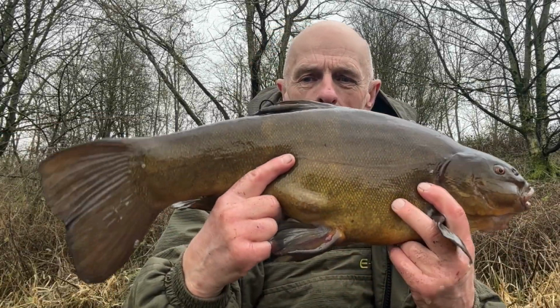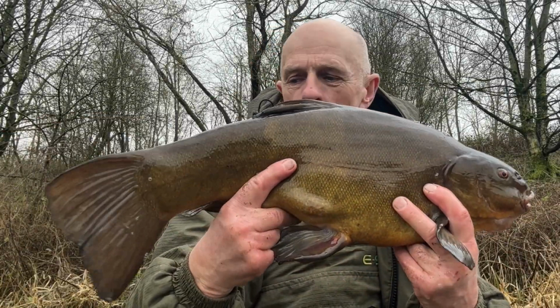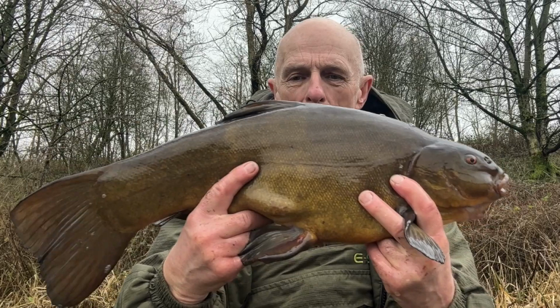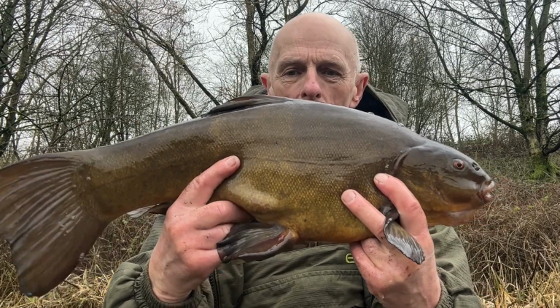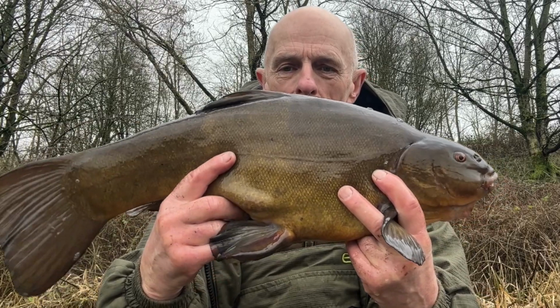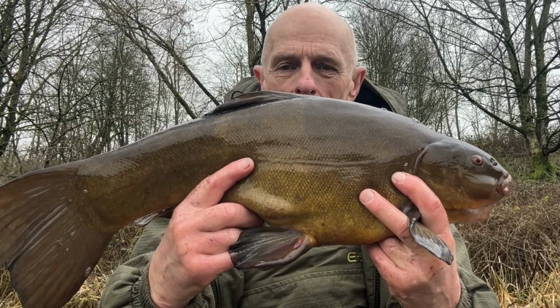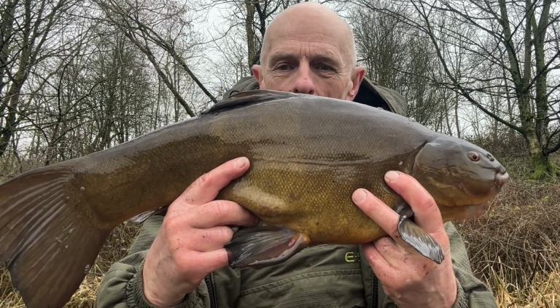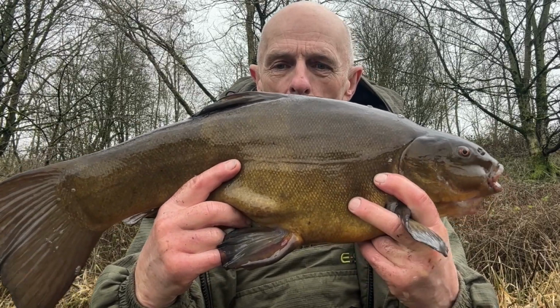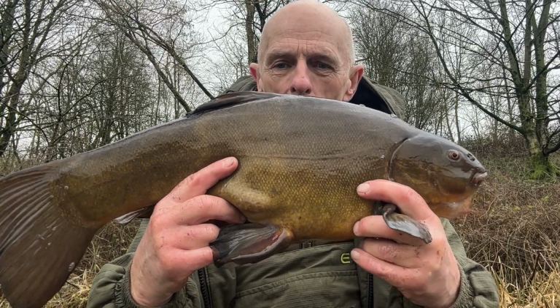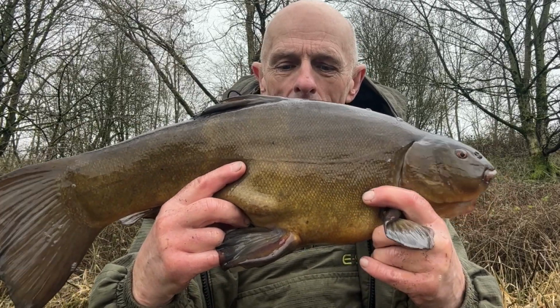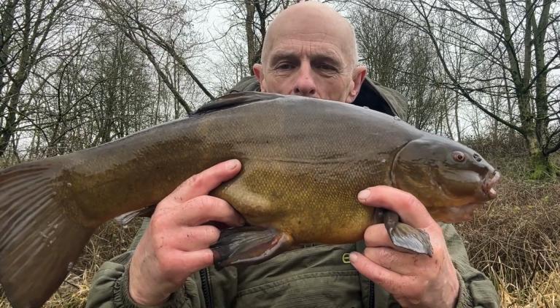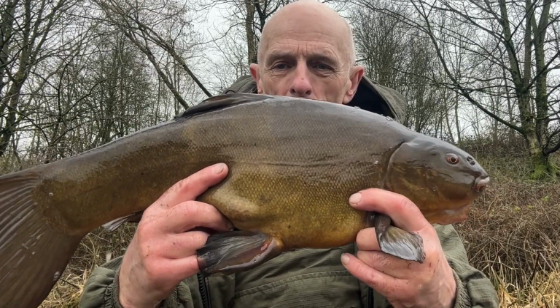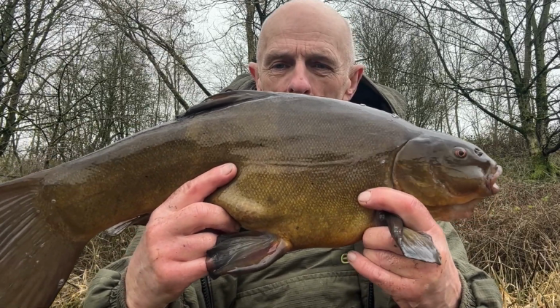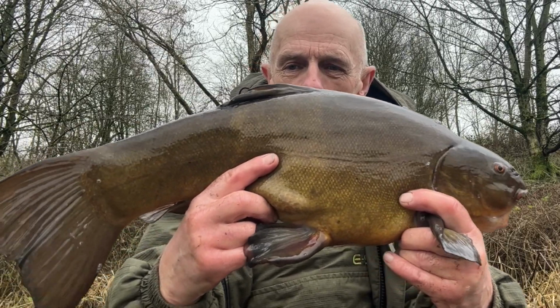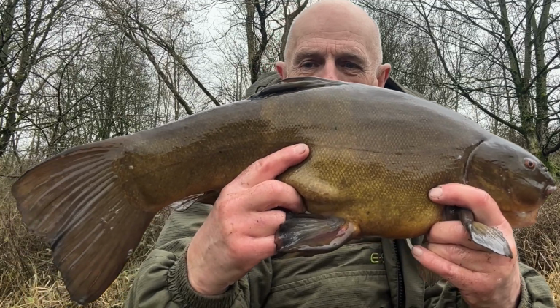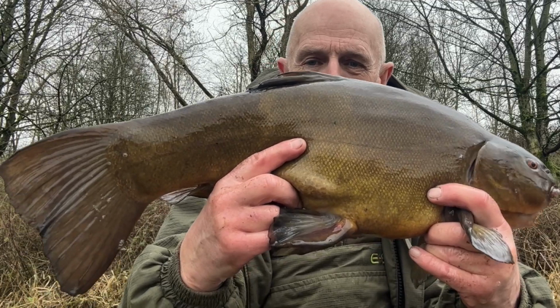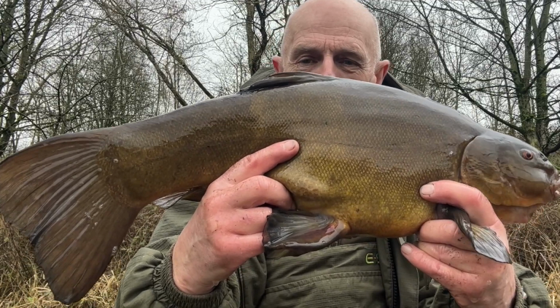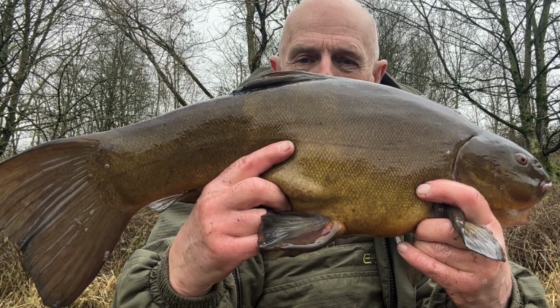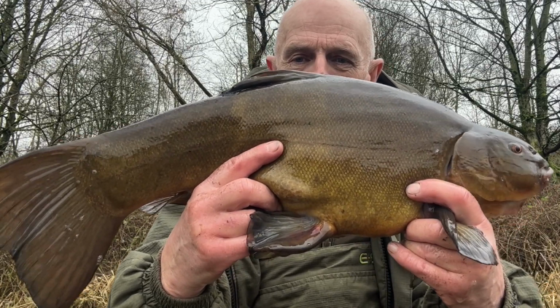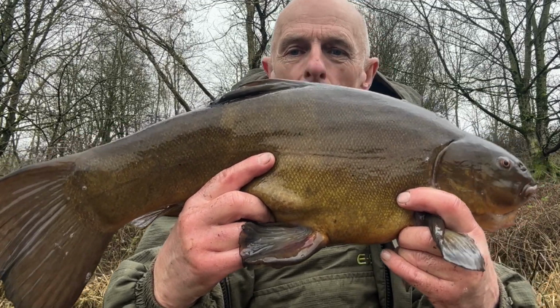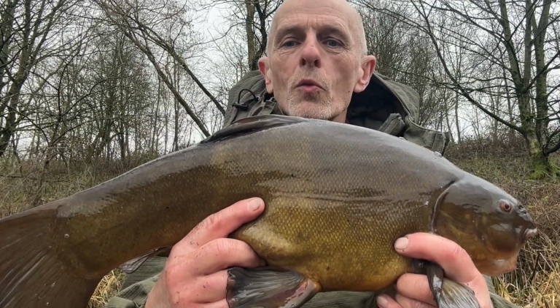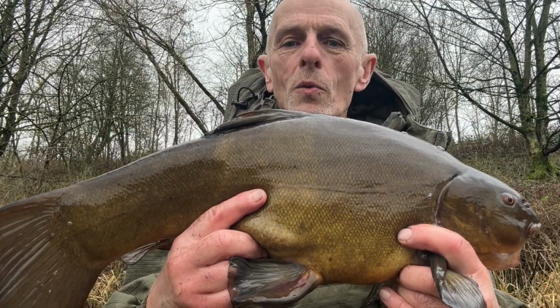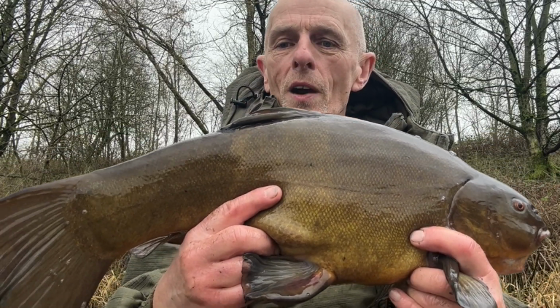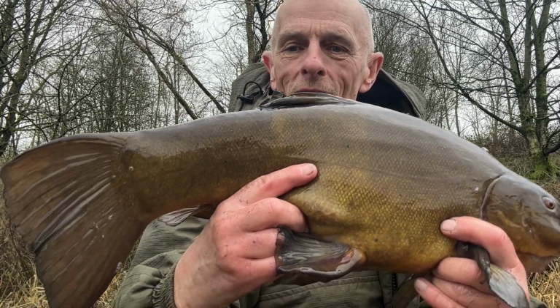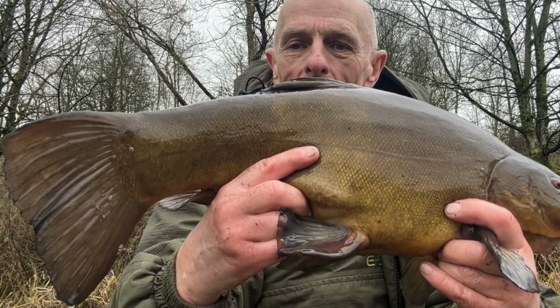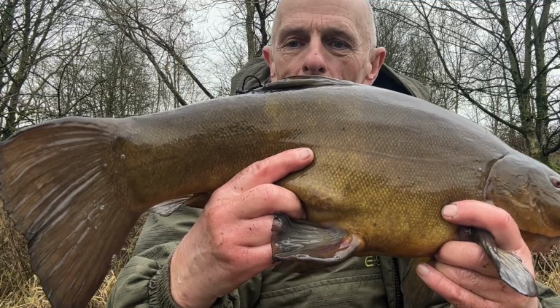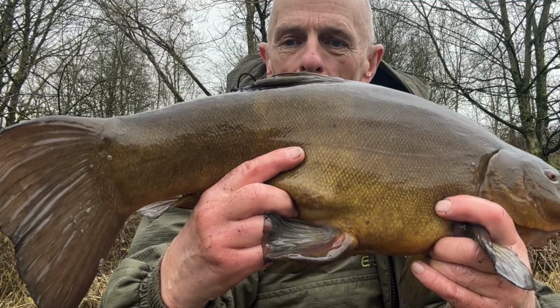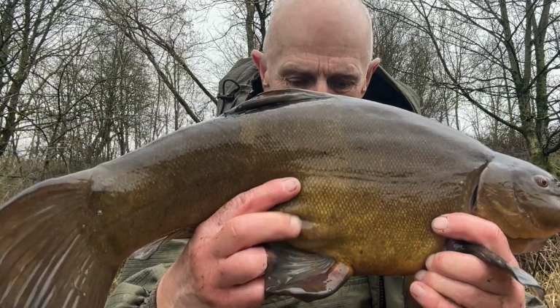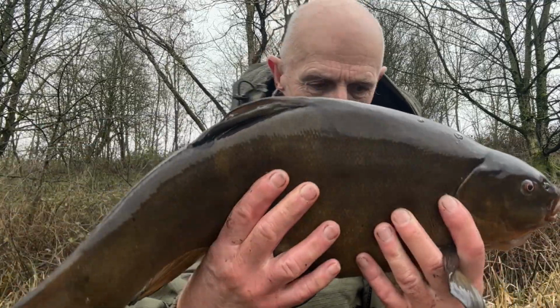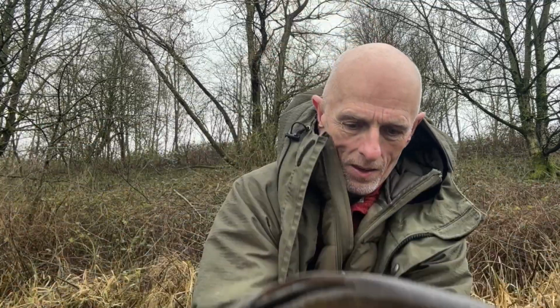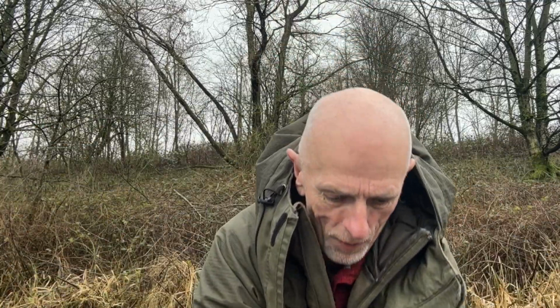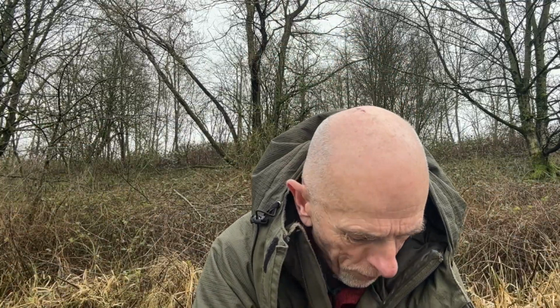Really nice big paddle on it. Fought really well — not too lean either. I reckon these tench have been feeding for a little while with the mild weather we've been having. Lovely stuff. Right, let's get it back — thank you very much, fella.